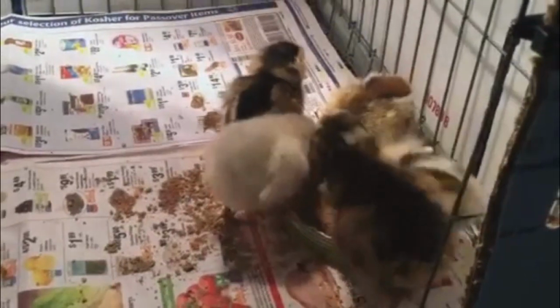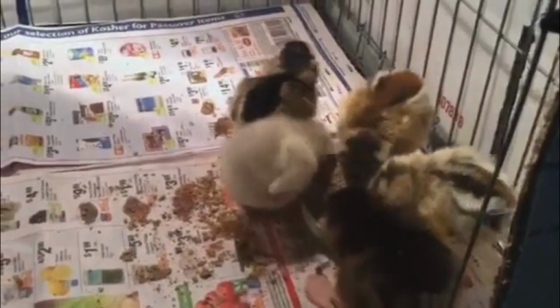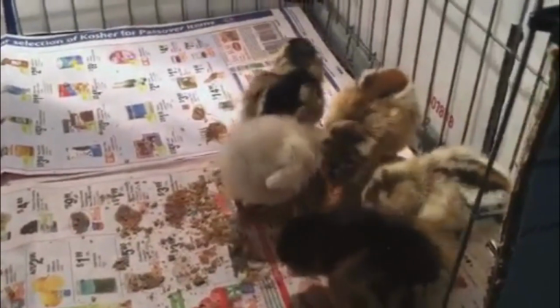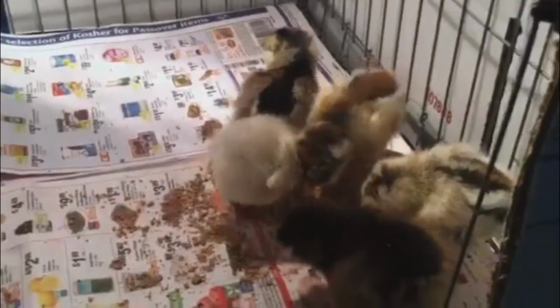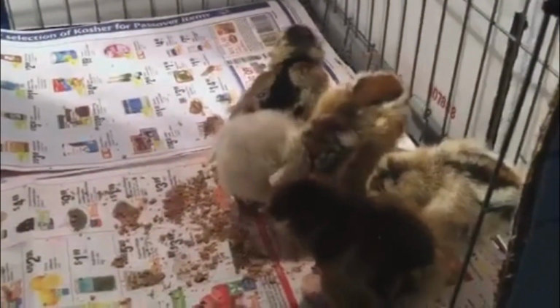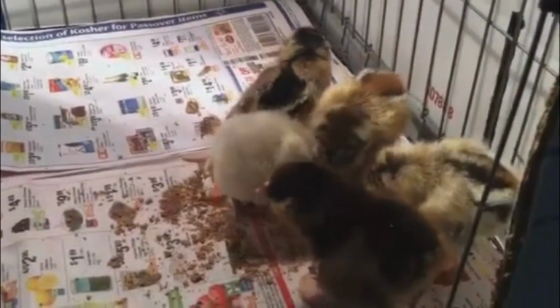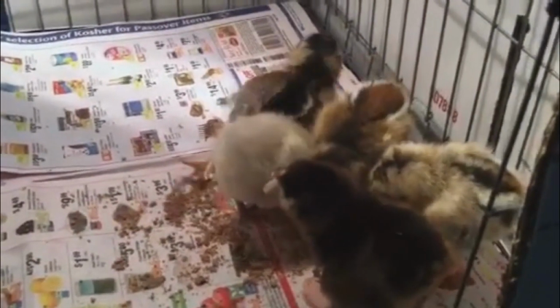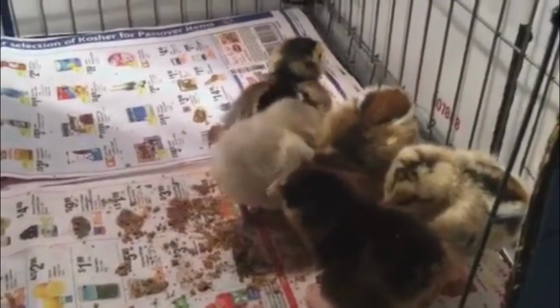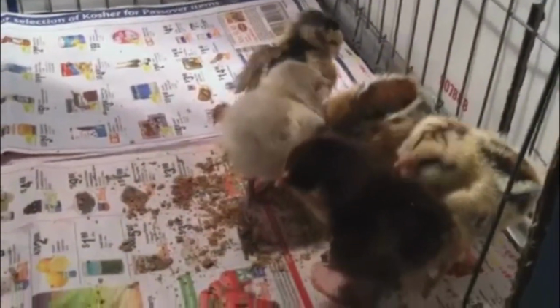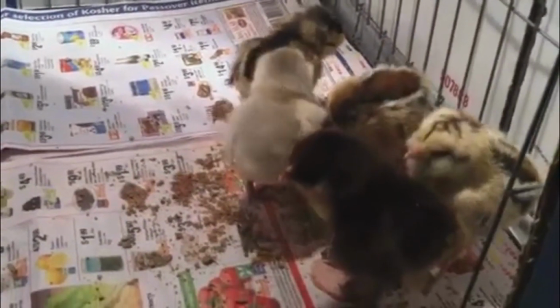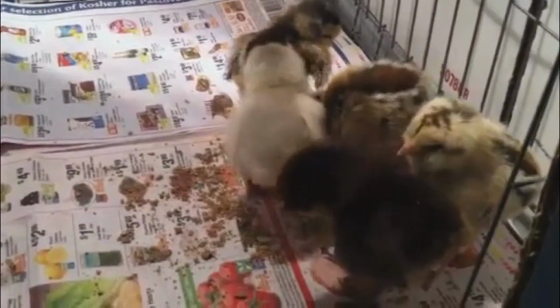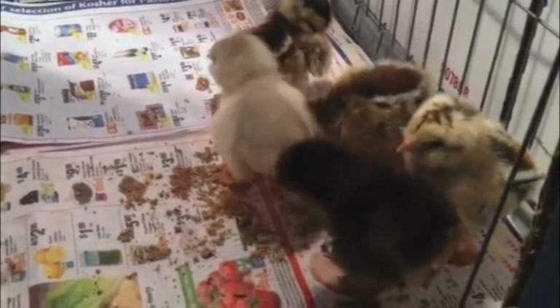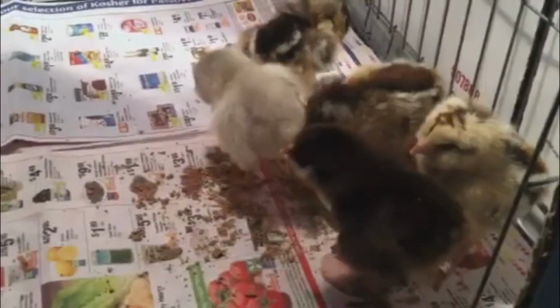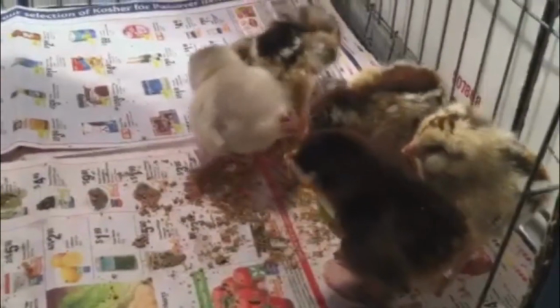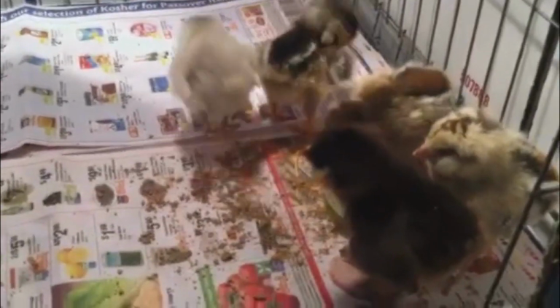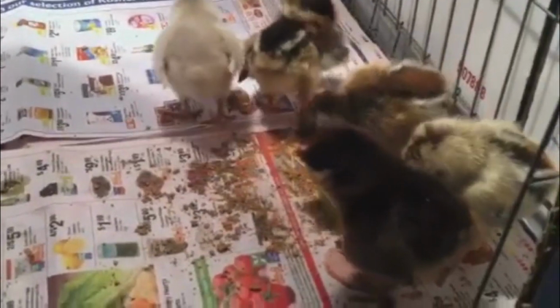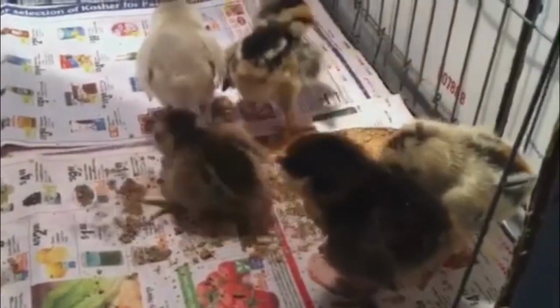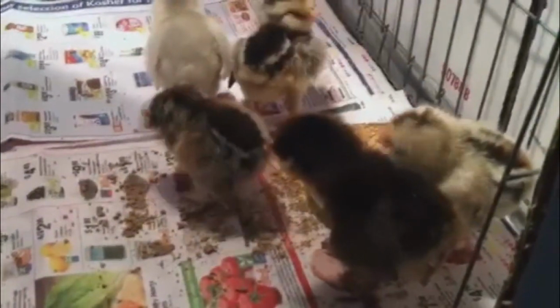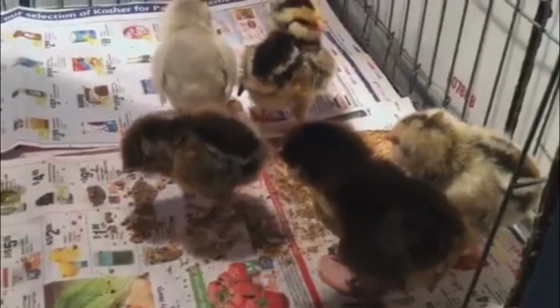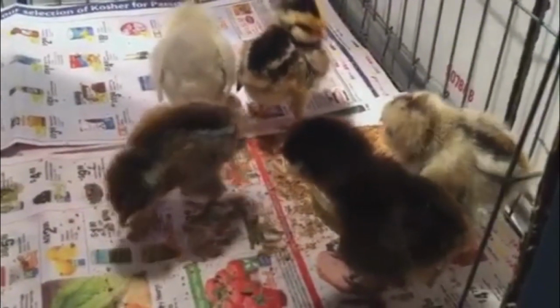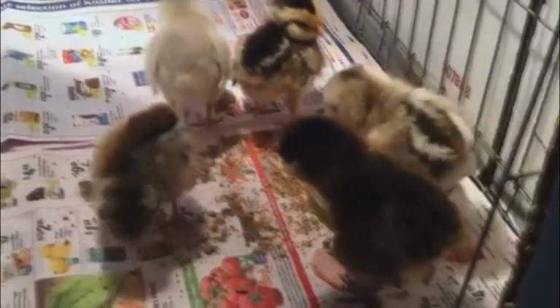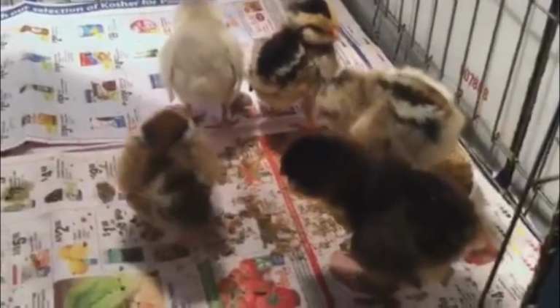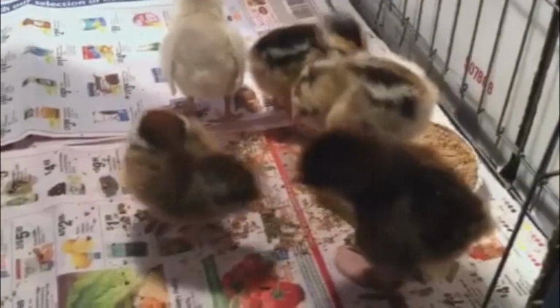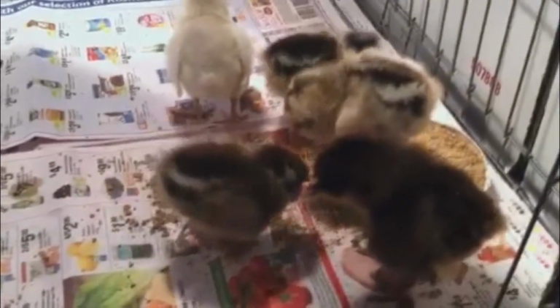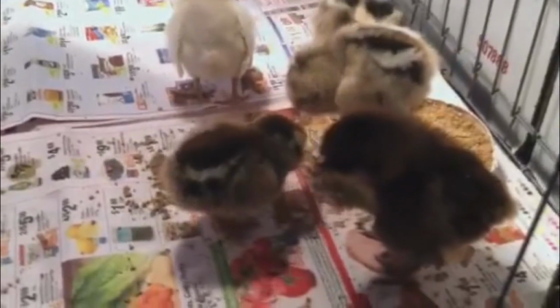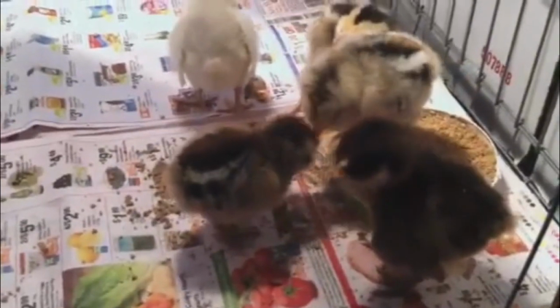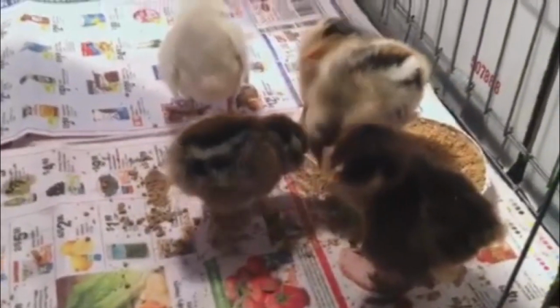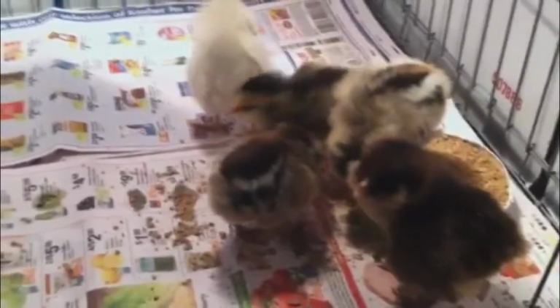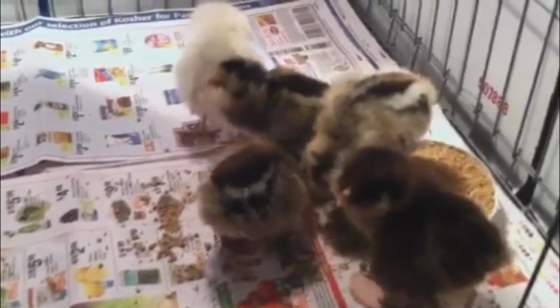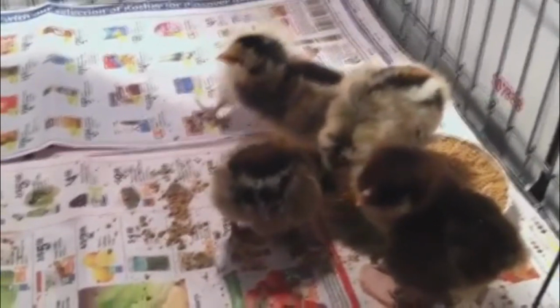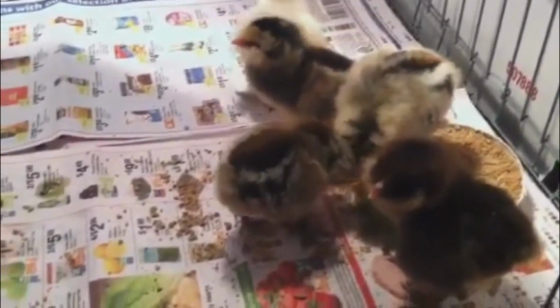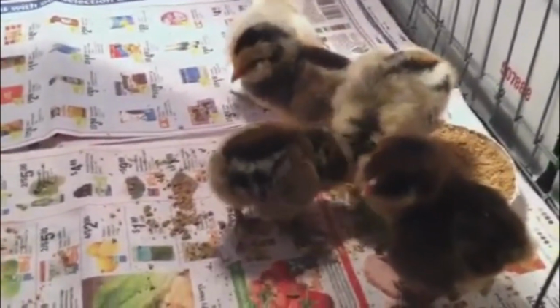These are the new chicks that we just picked up today, not even quite yet a week old. These are either going to be Araucana, Americana, or a mongrel of those breeds, which is referred to as an Easter Egger Chicken.